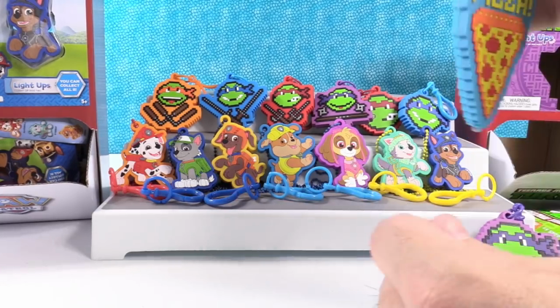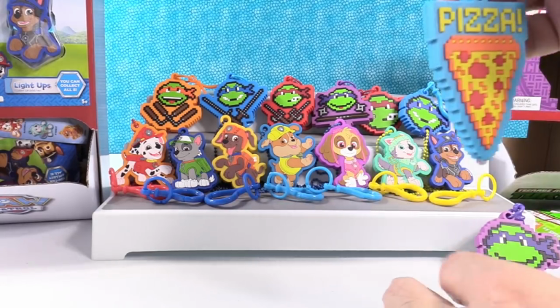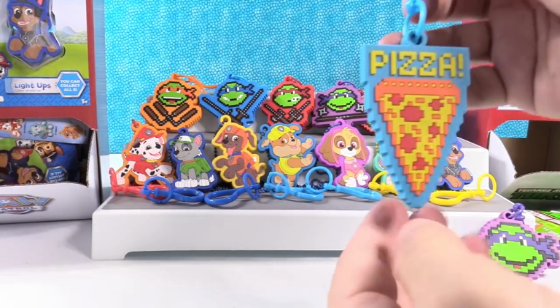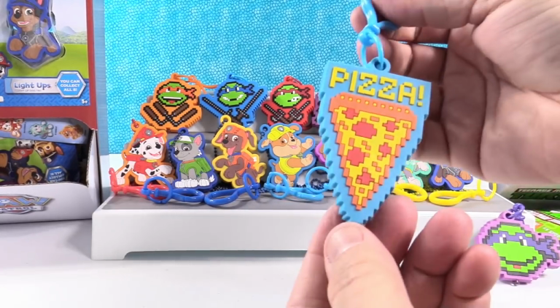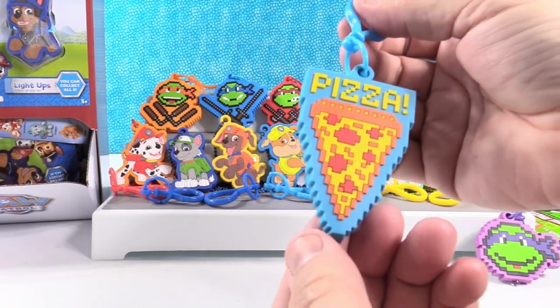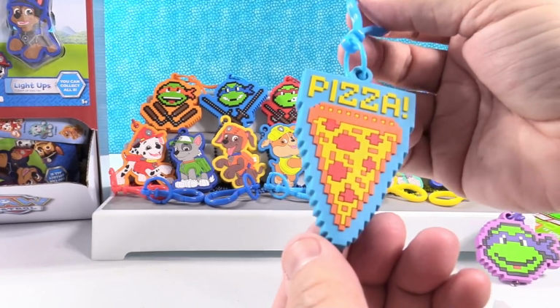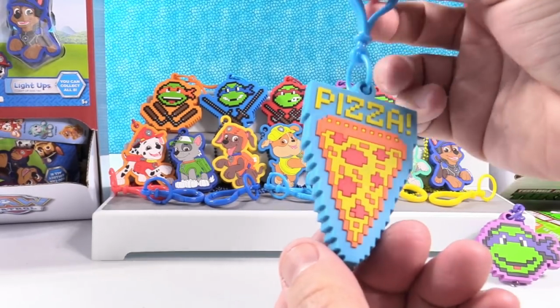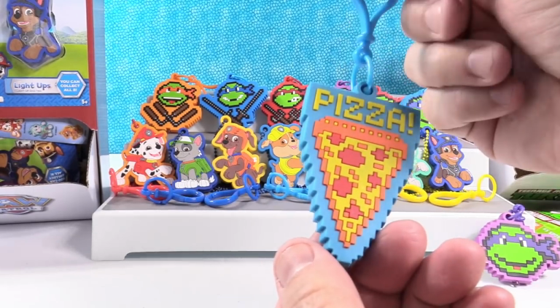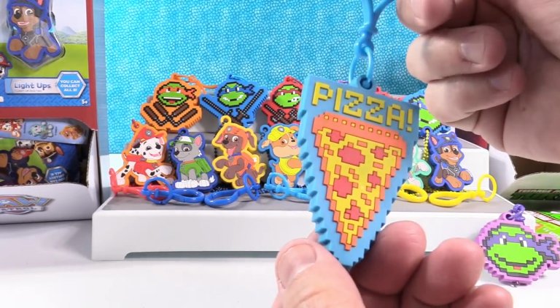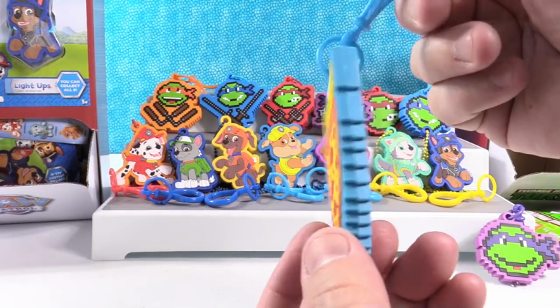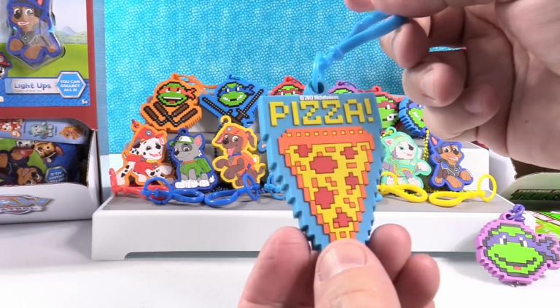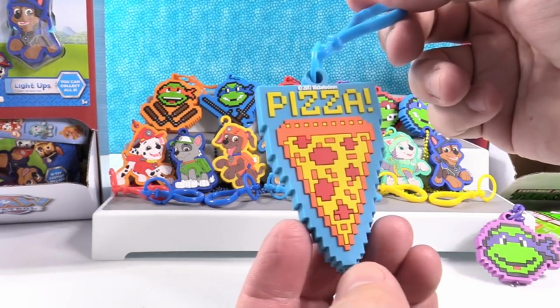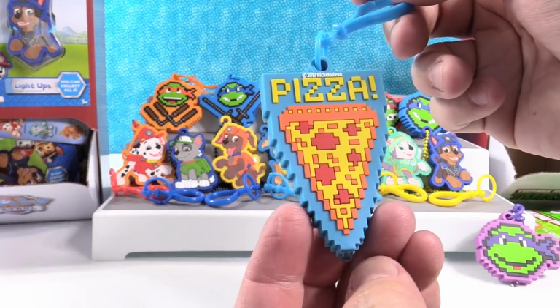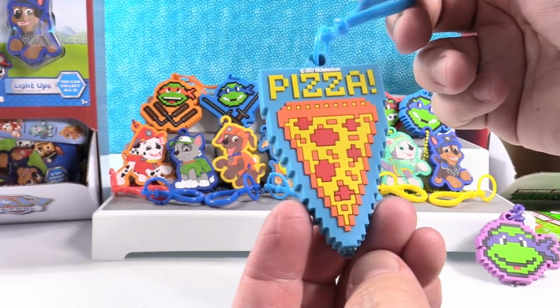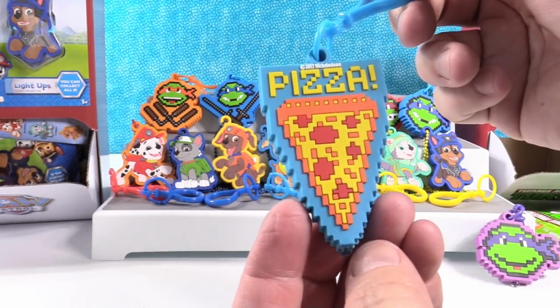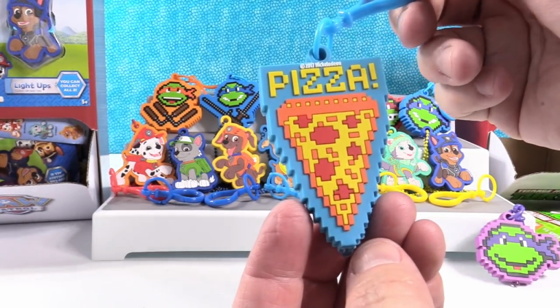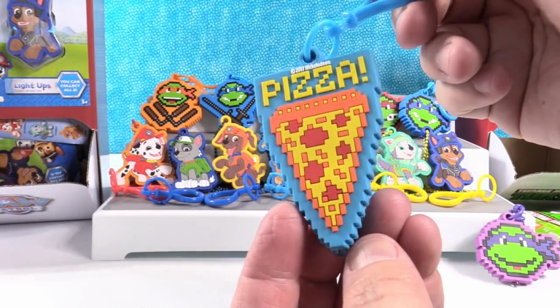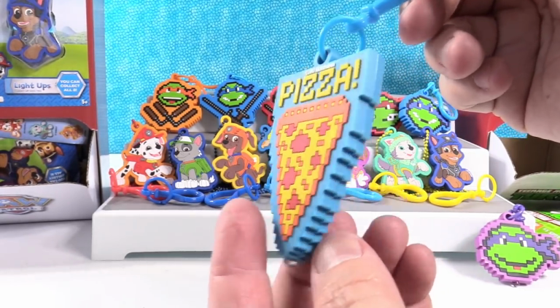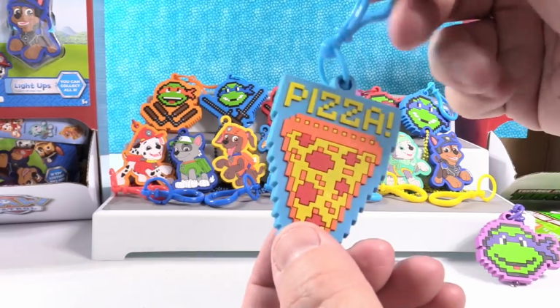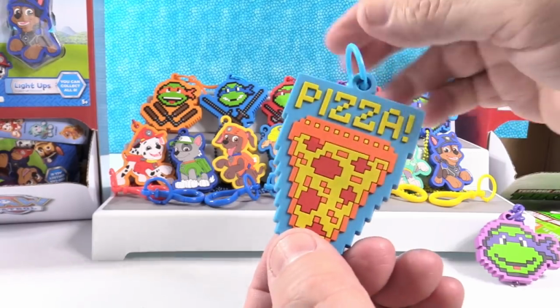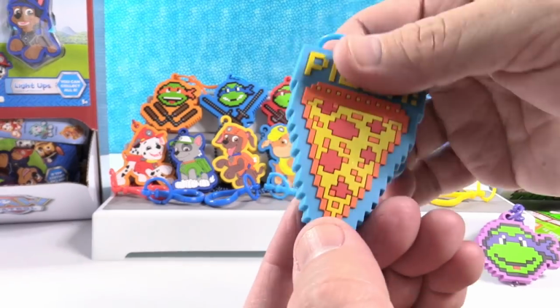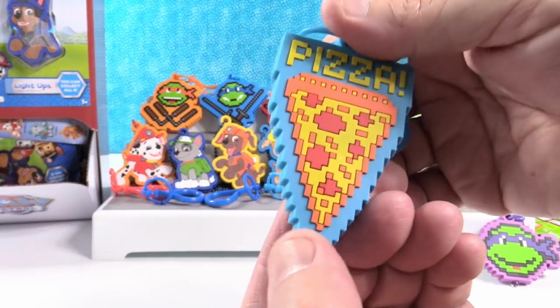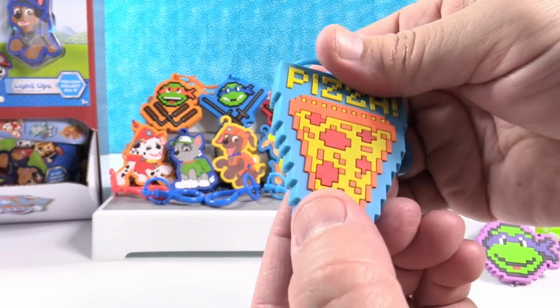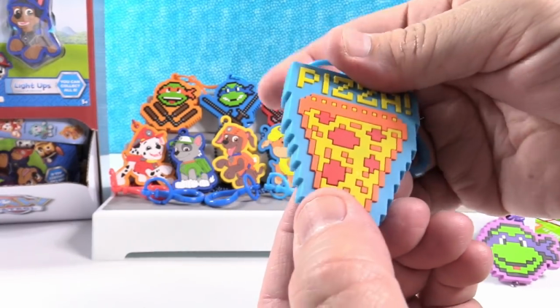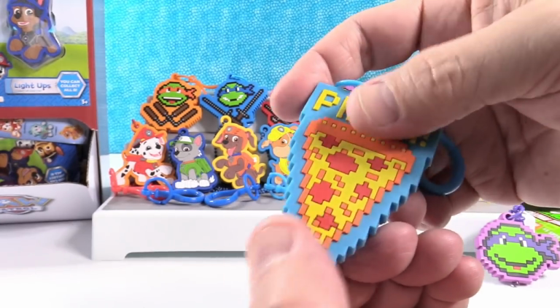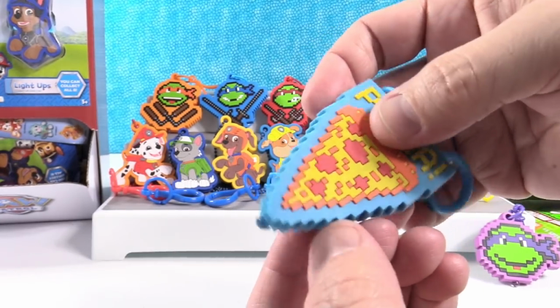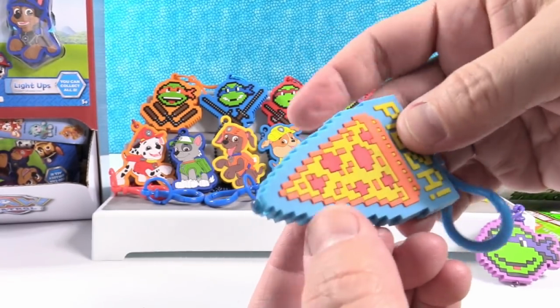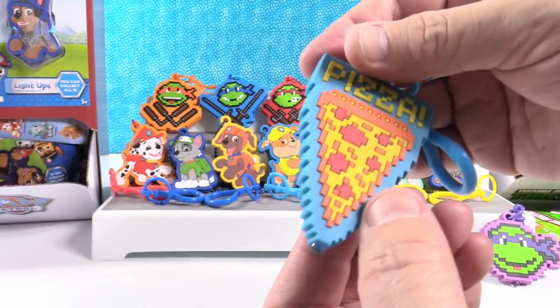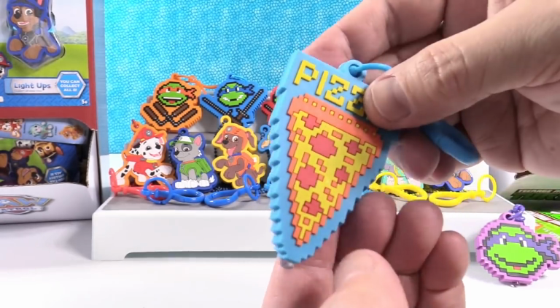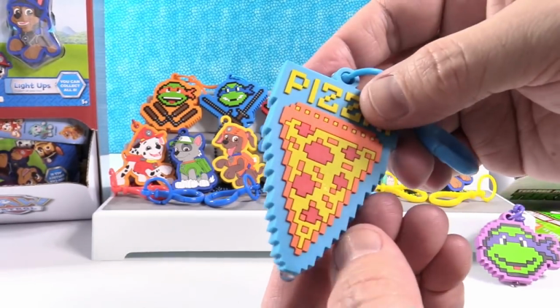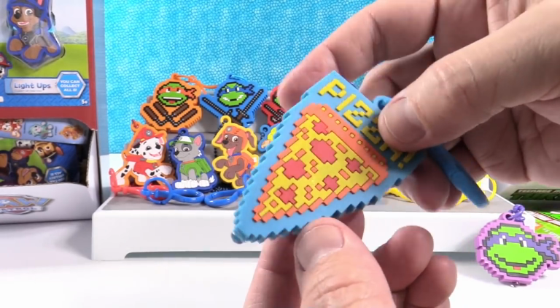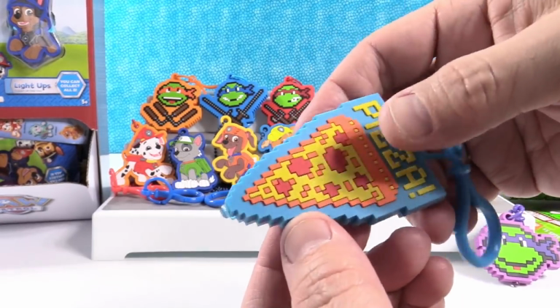Whoa — look at that one. It says pizza! That's cool — the turtles do love pizza. Look at that, I love that piece of pizza.